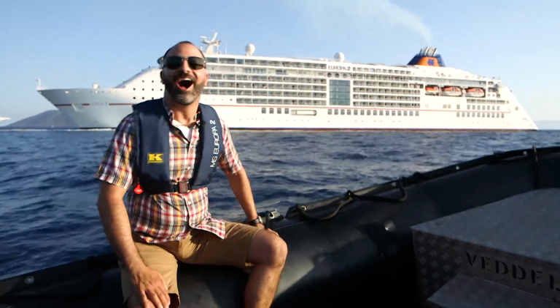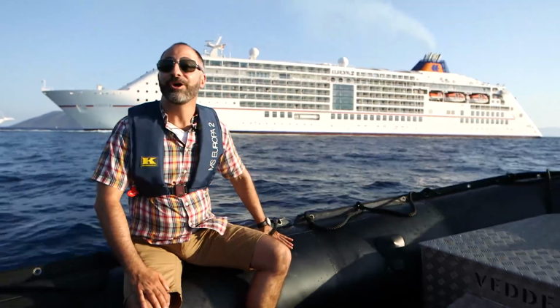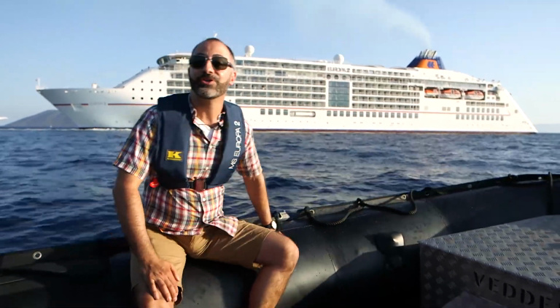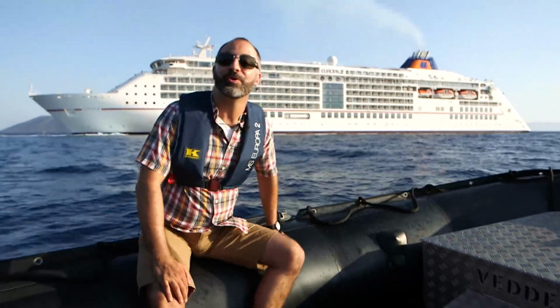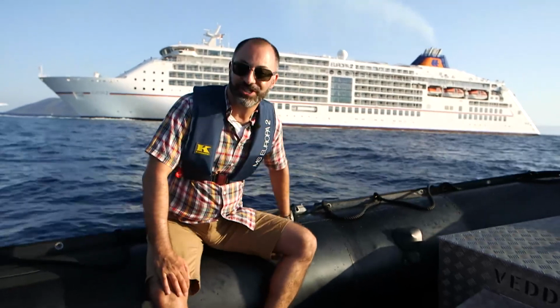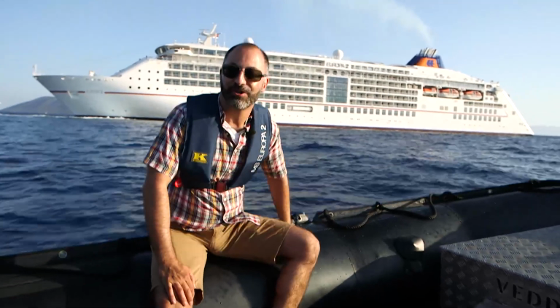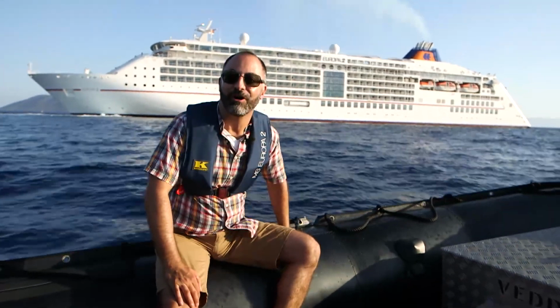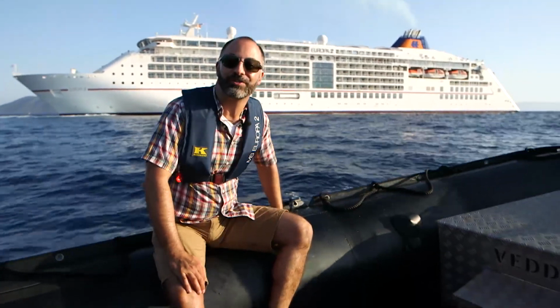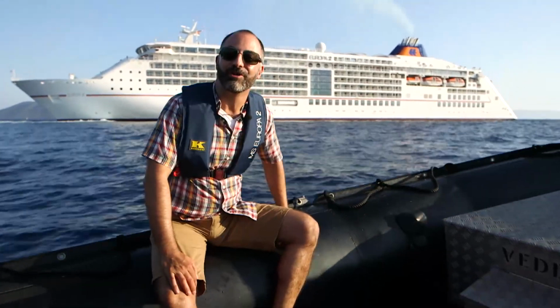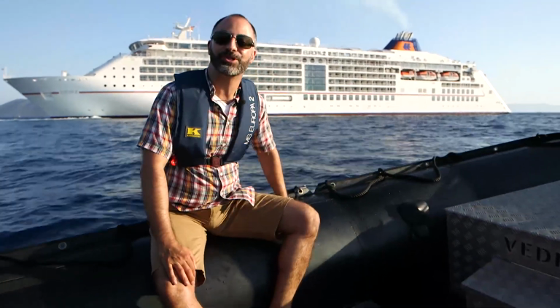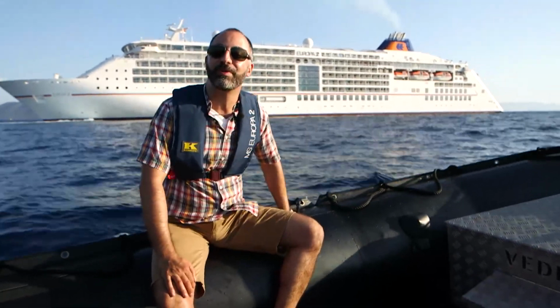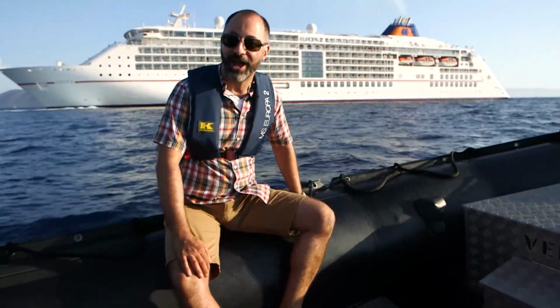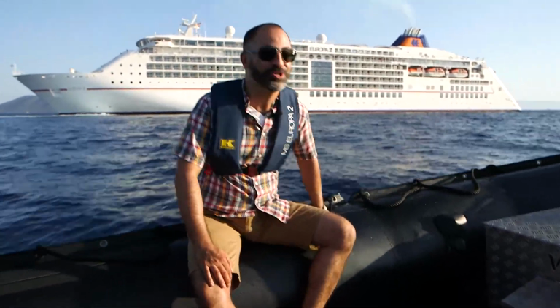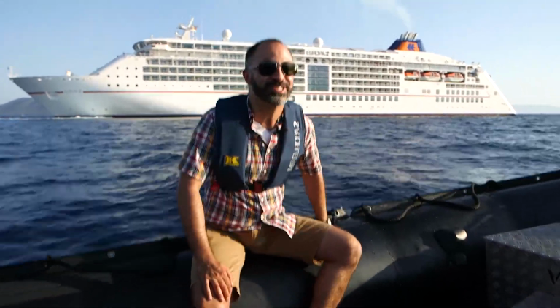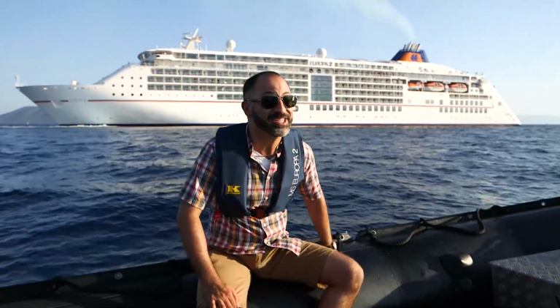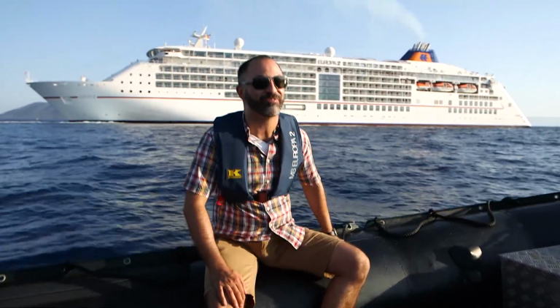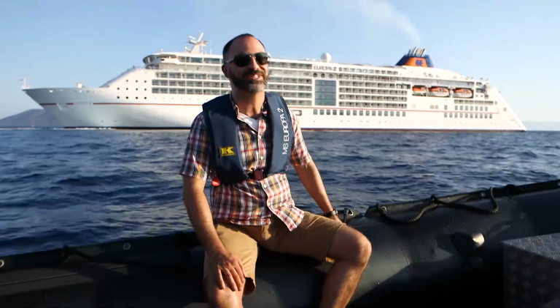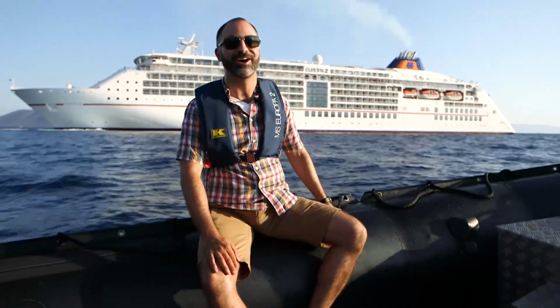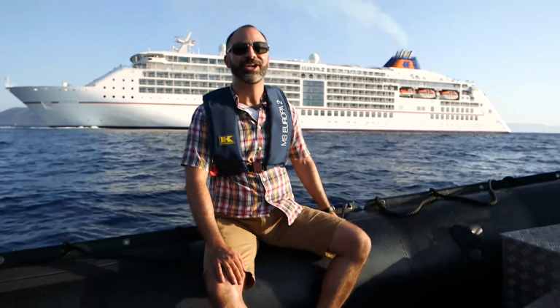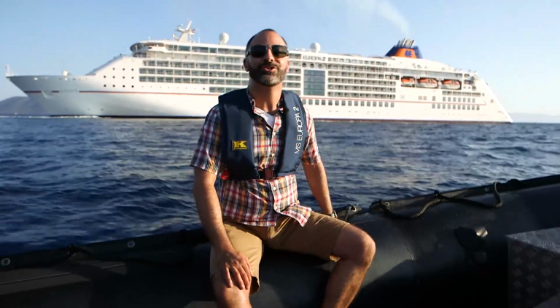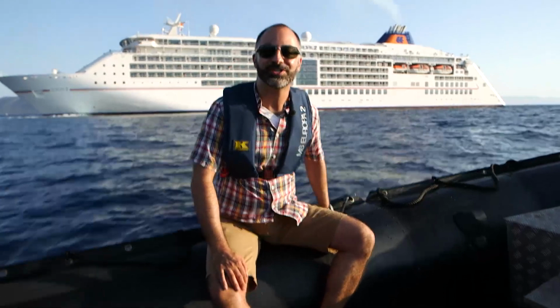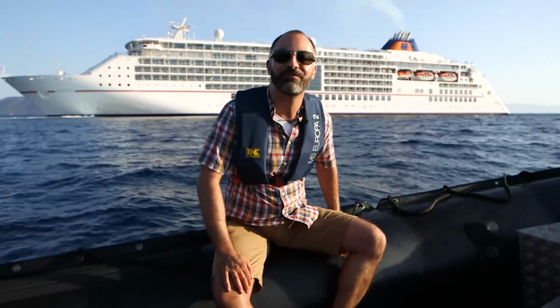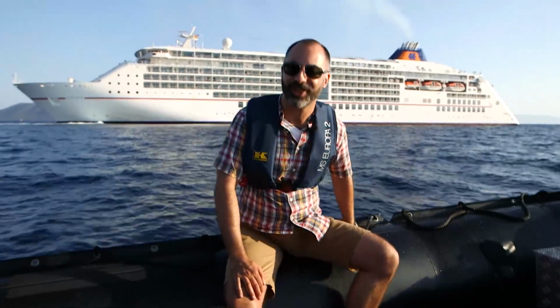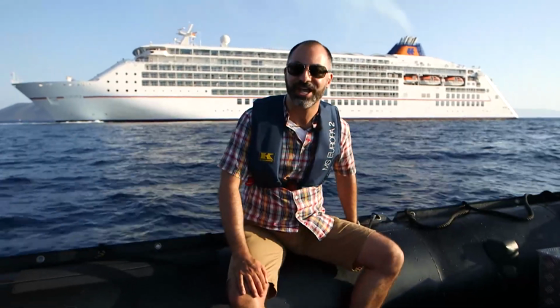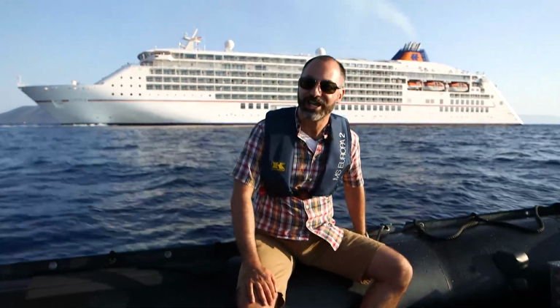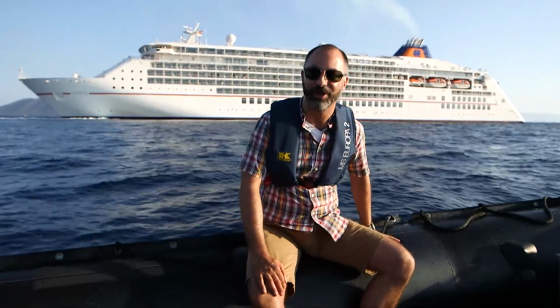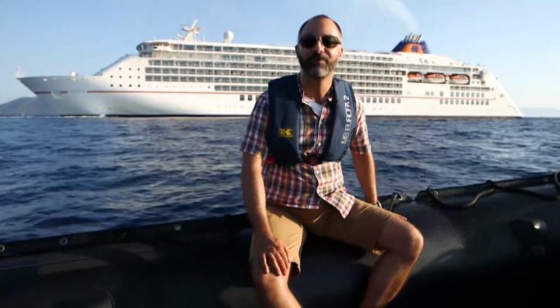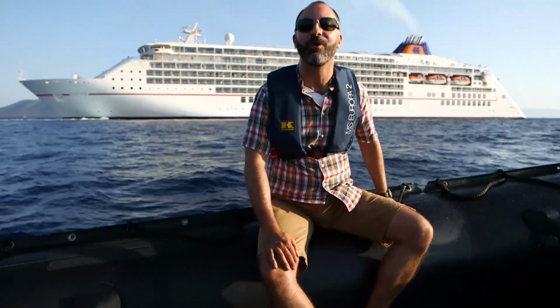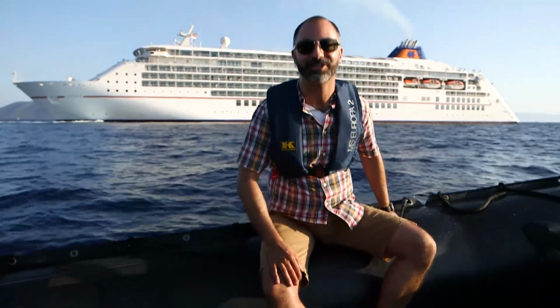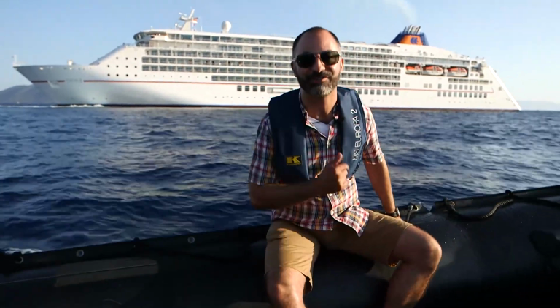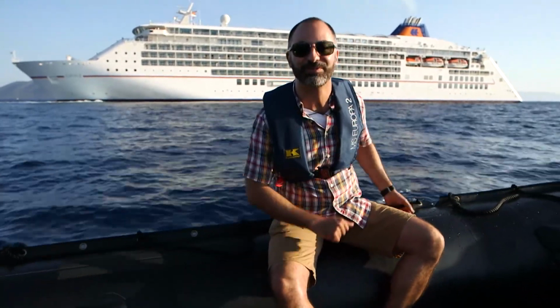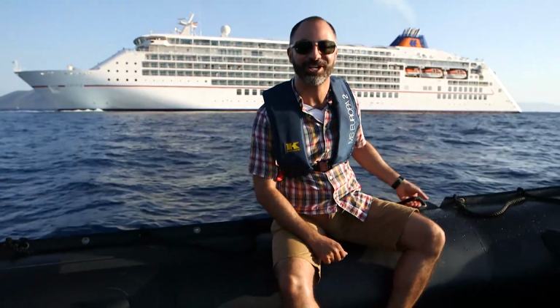I hope you've enjoyed what you've seen so far of the Europa 2, but that was just a taster of what's to come. Join us on the first Thursday of each month for more on this incredible ship.